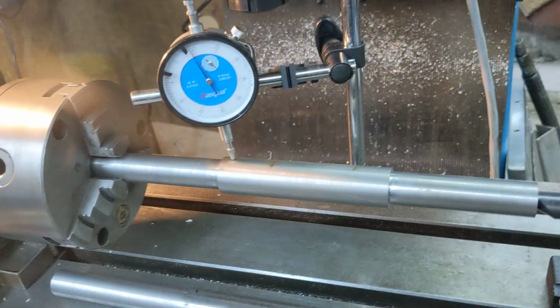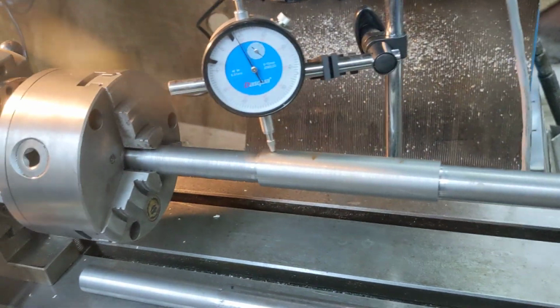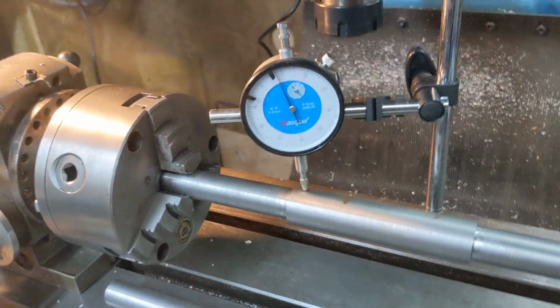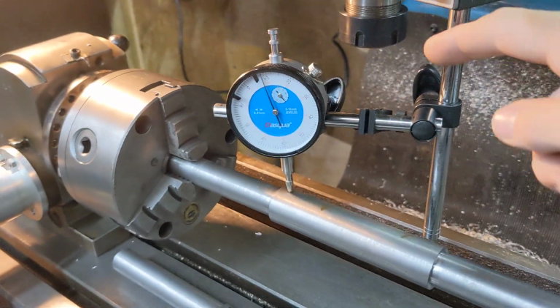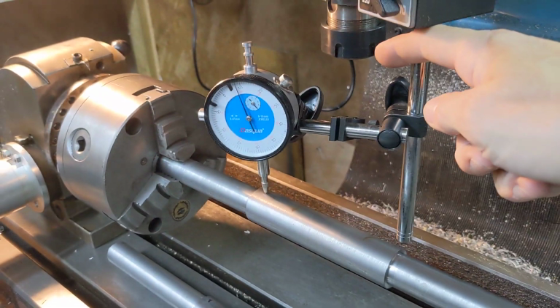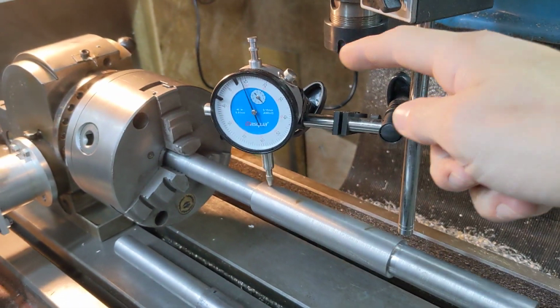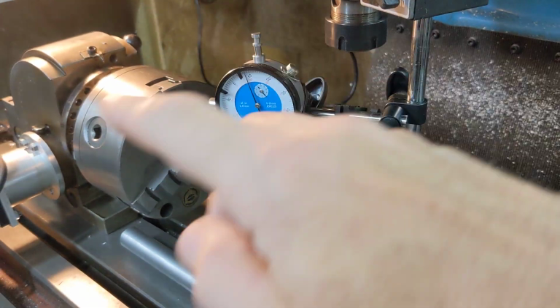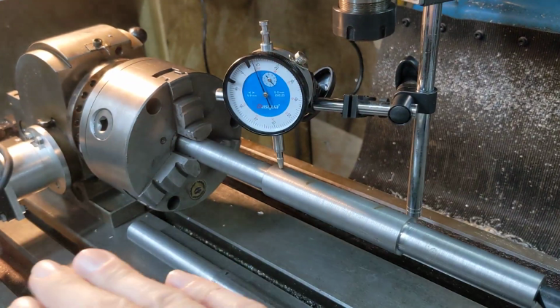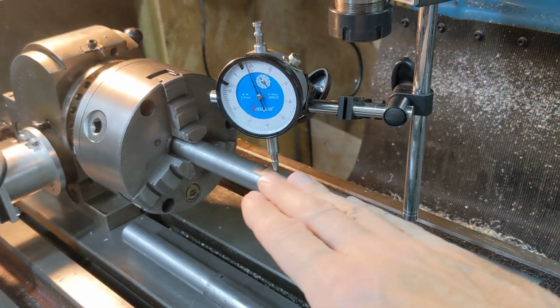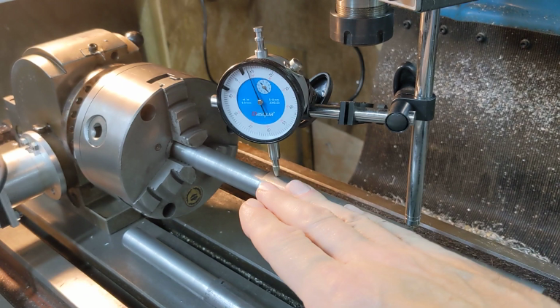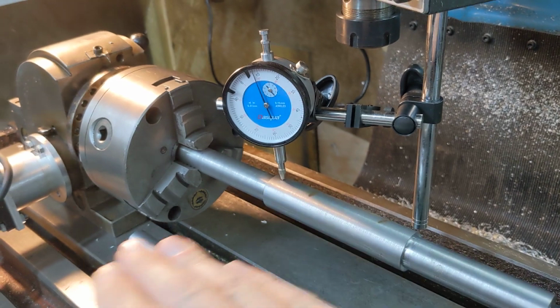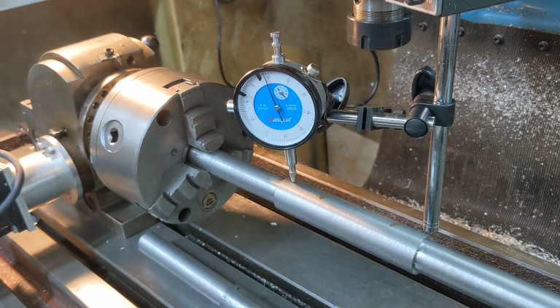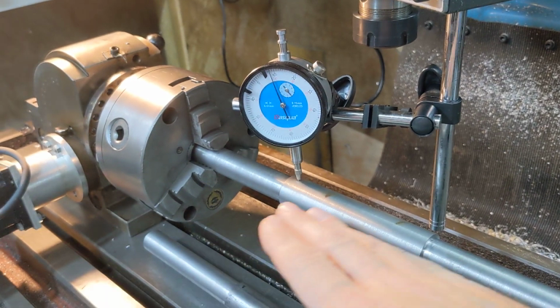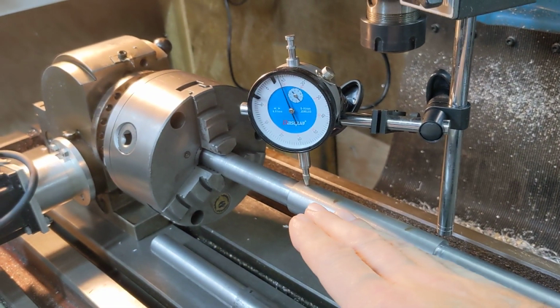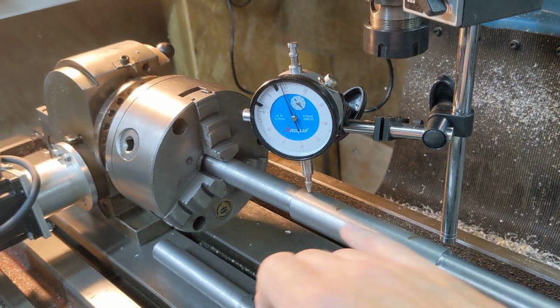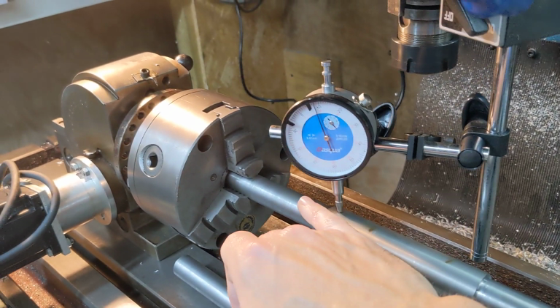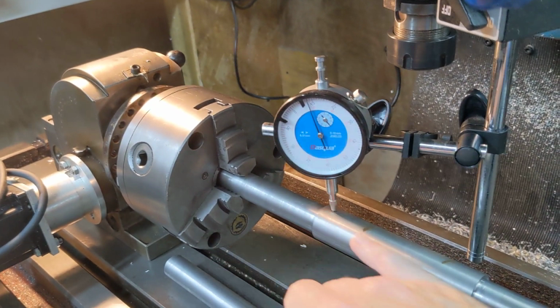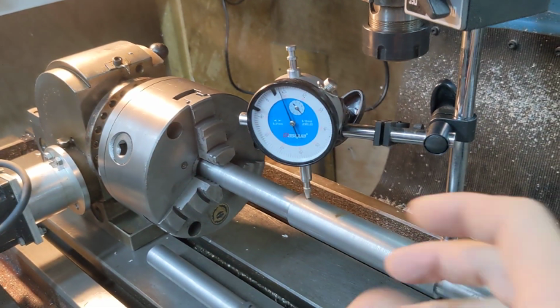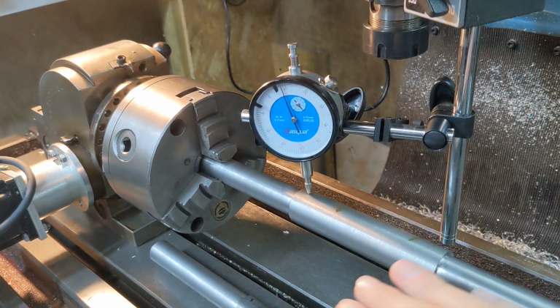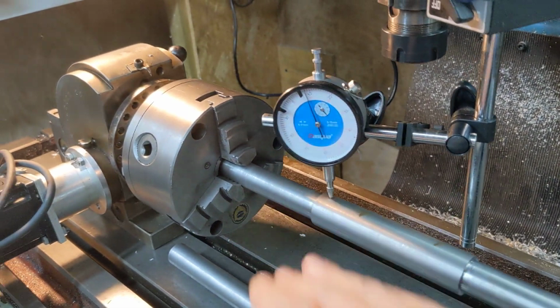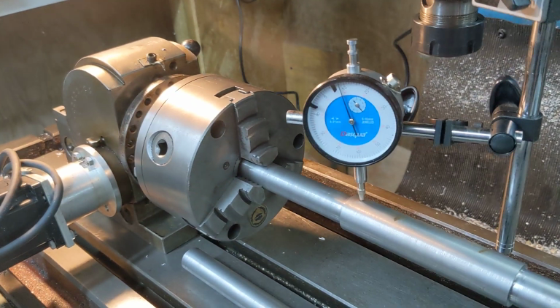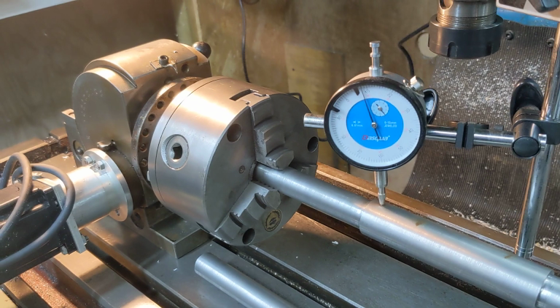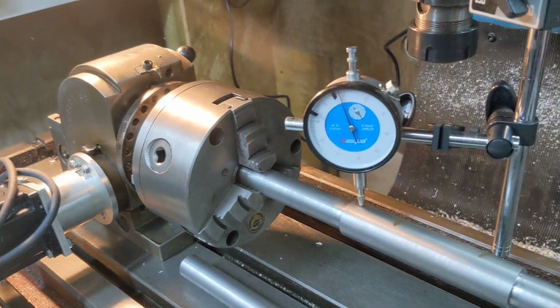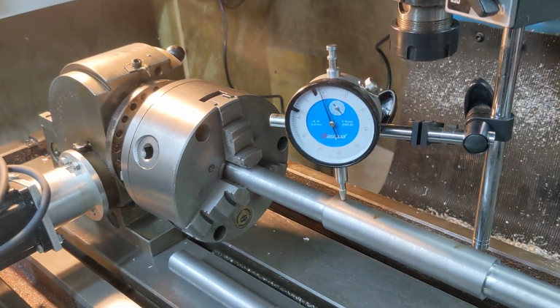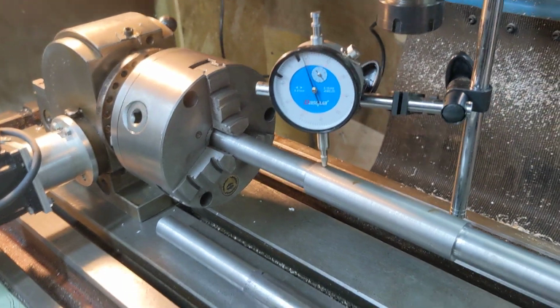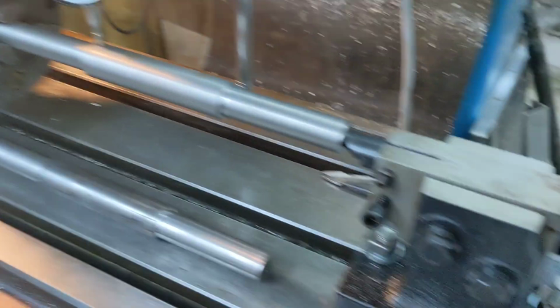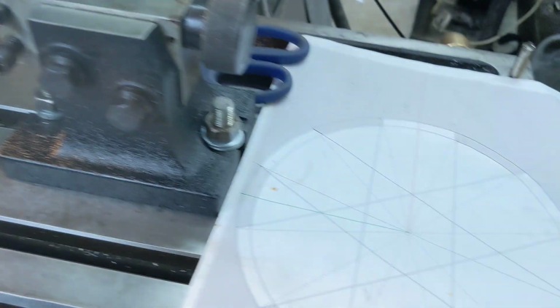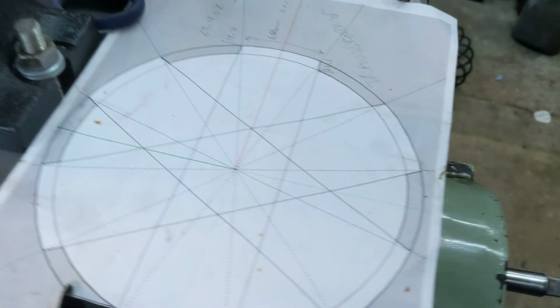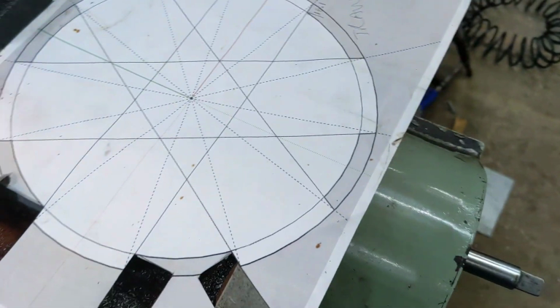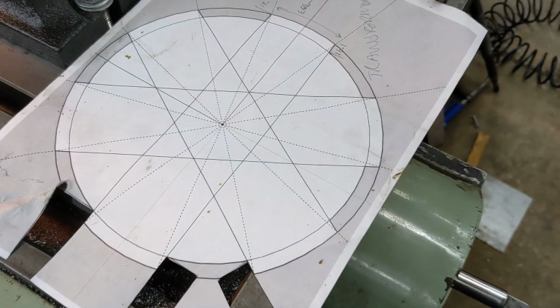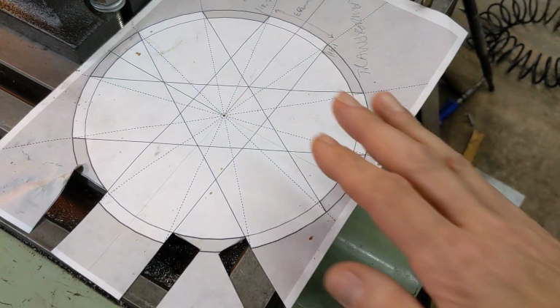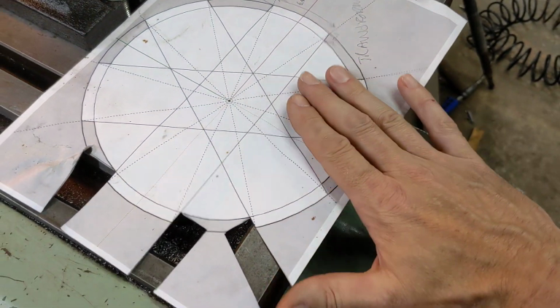Then we bring the cutter over to the other side of the job, come in from the other side, and do a cut, index 30 degrees, and so on. And what that's doing is — here in this kind of mock-up — when we come from one side the cutter comes in and cuts this edge of the spline.